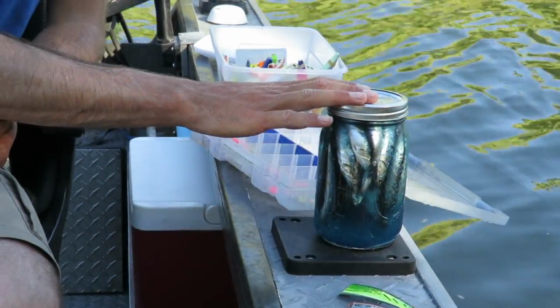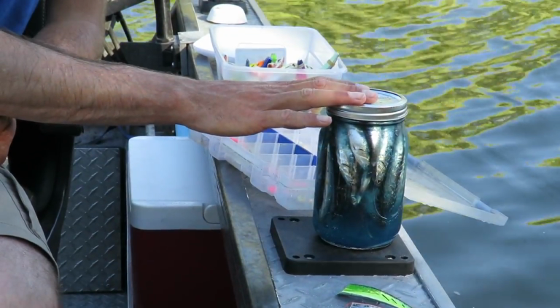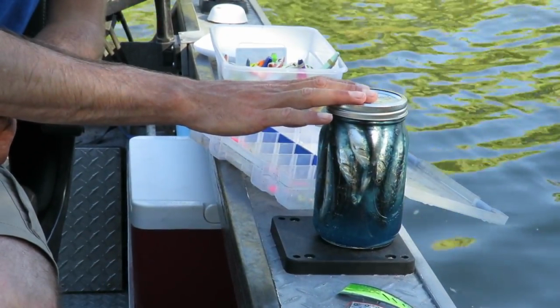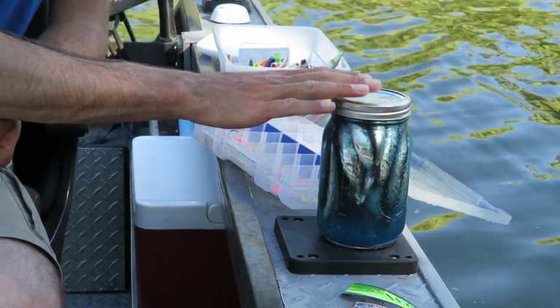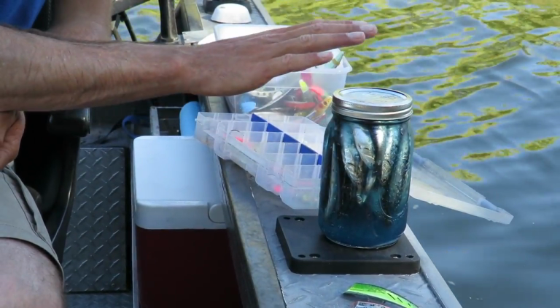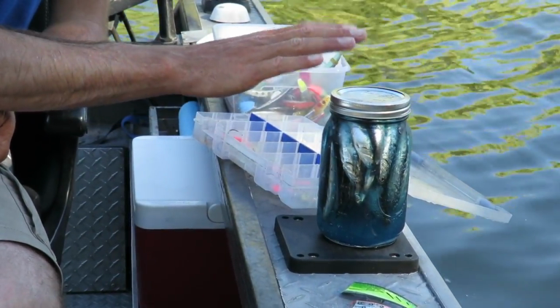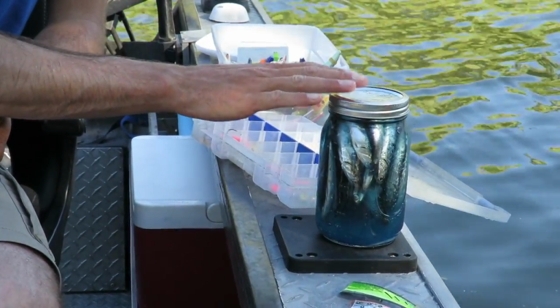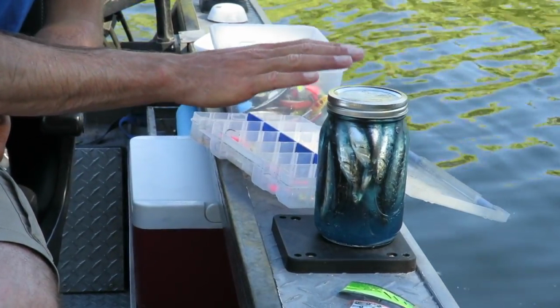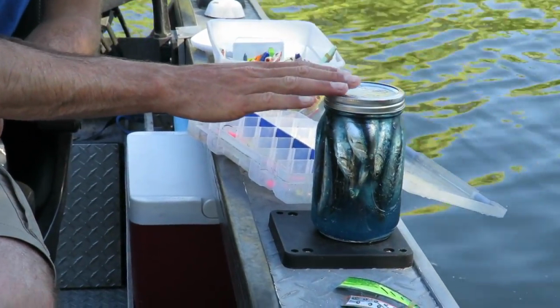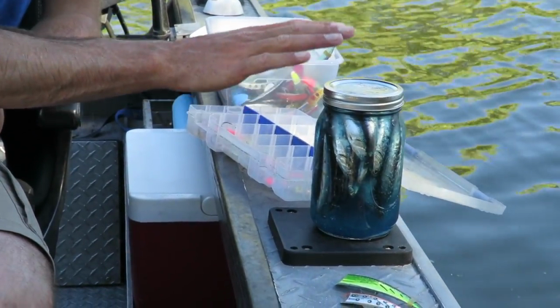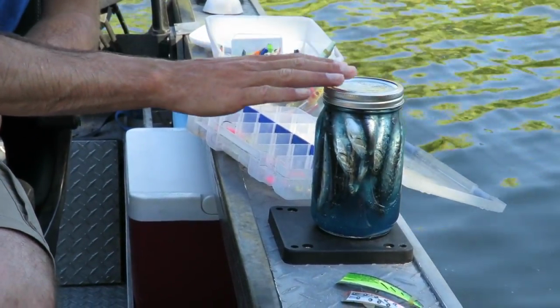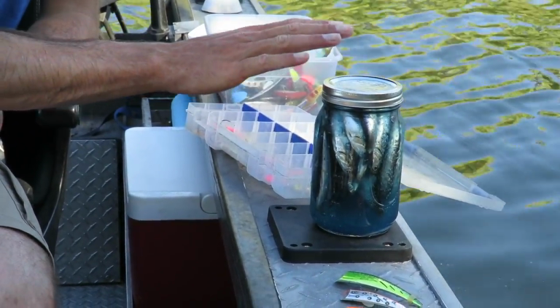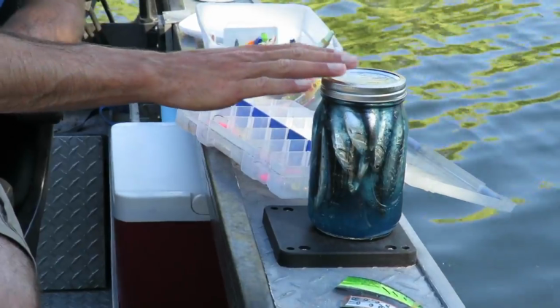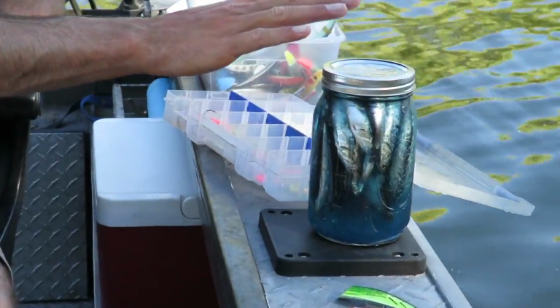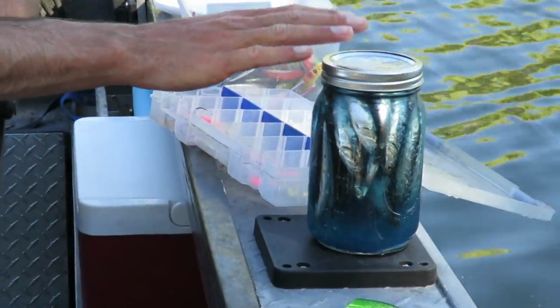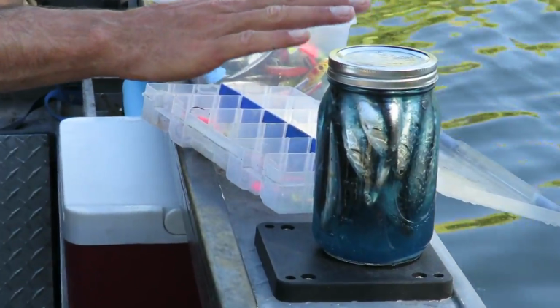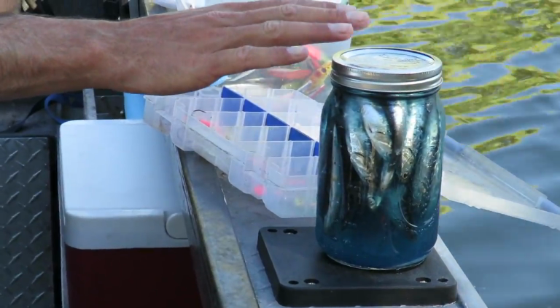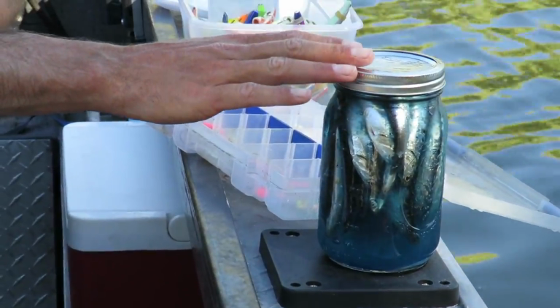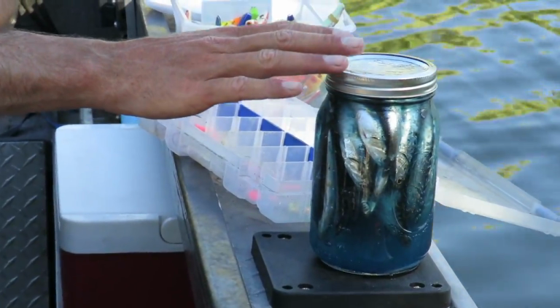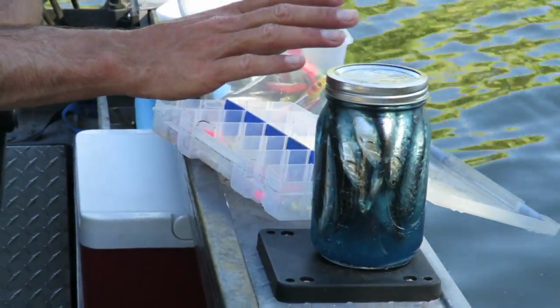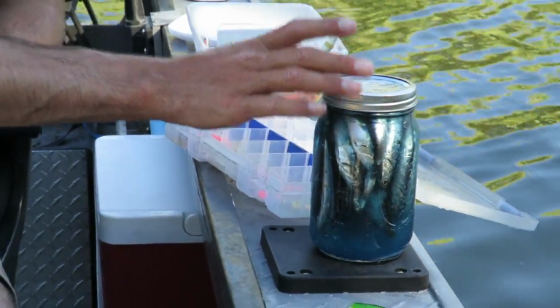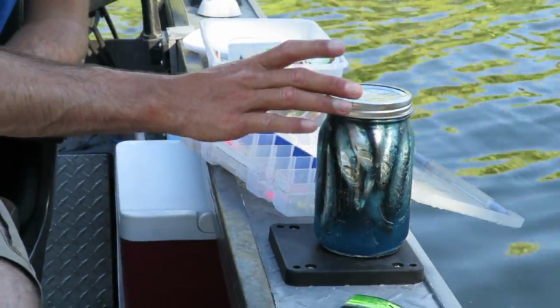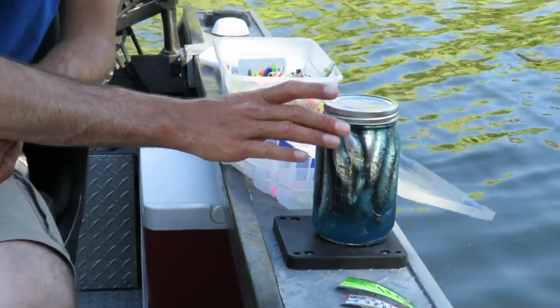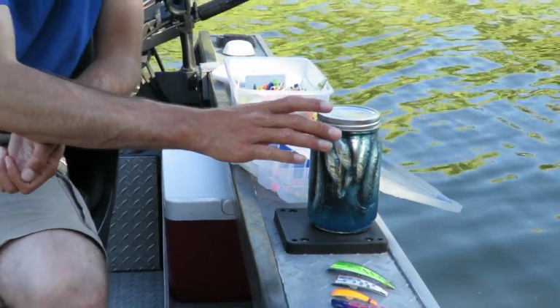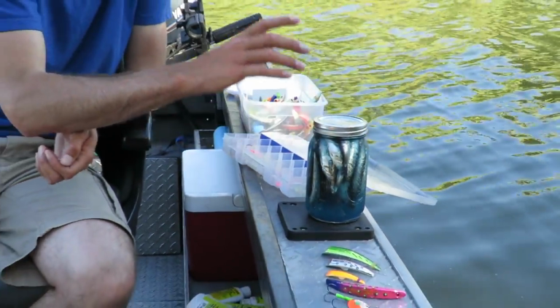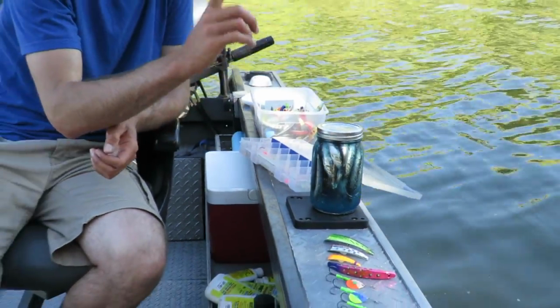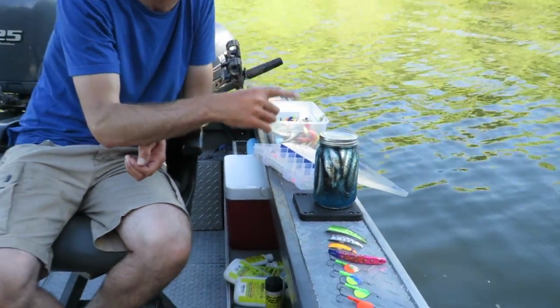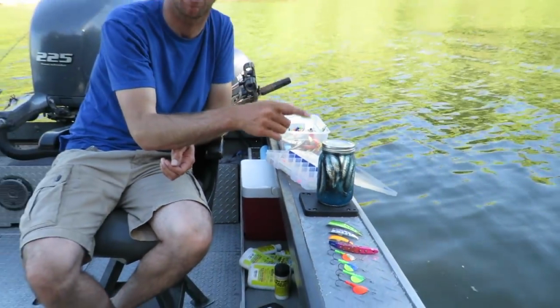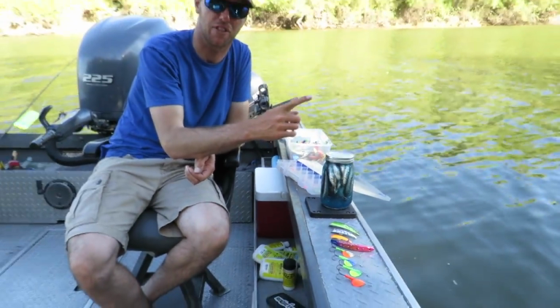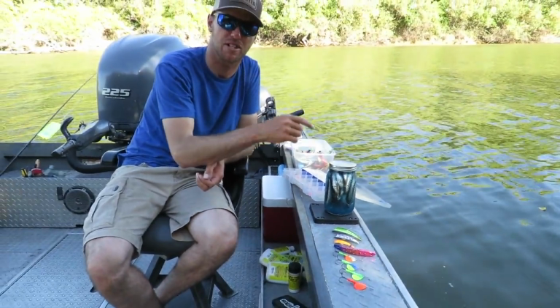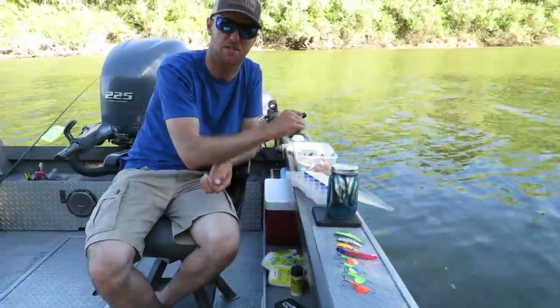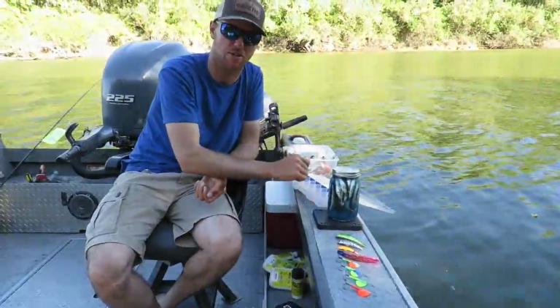Last but not least, you can use different anchovies and herrings, but be sure to brine them in the Pro-Cure Brine and Bite because that's going to help toughen the baits up when they're getting swung behind the 360 flasher.